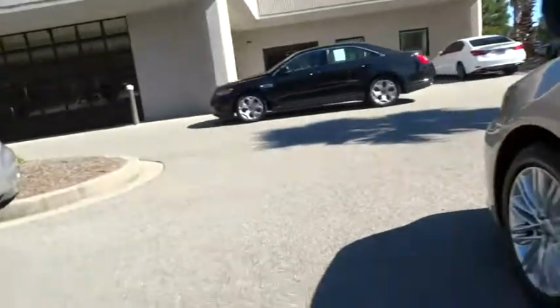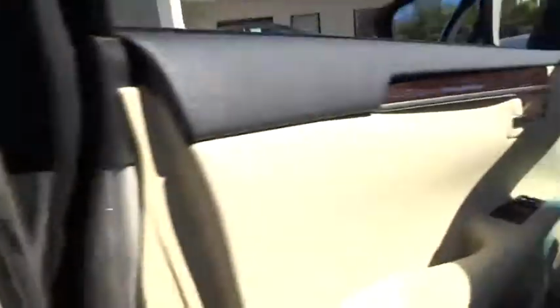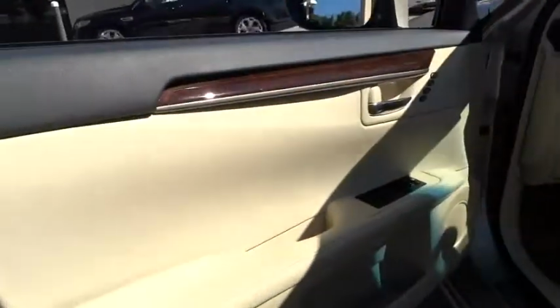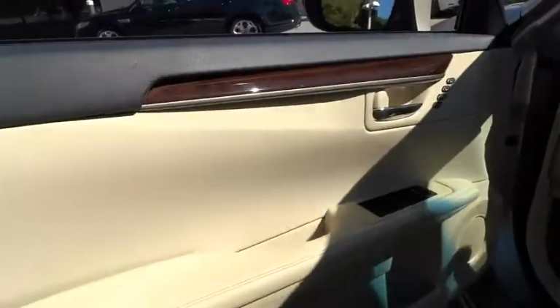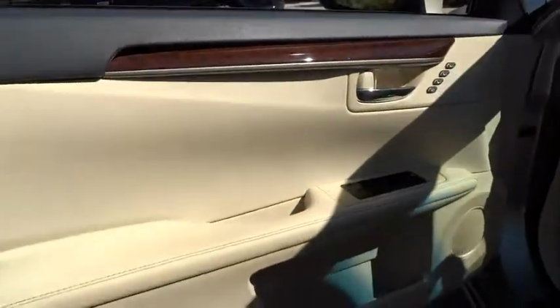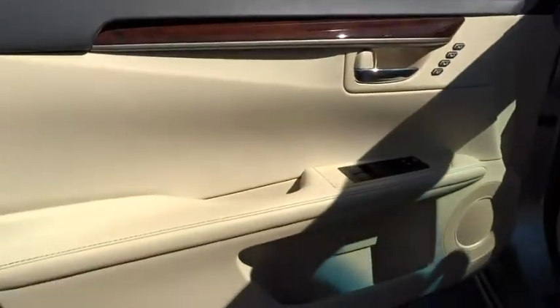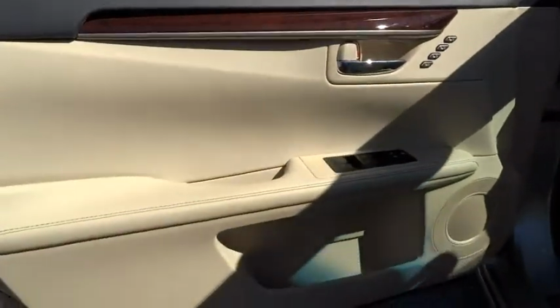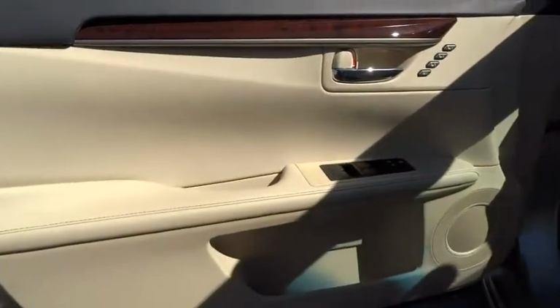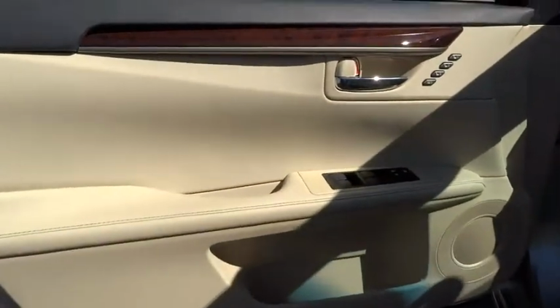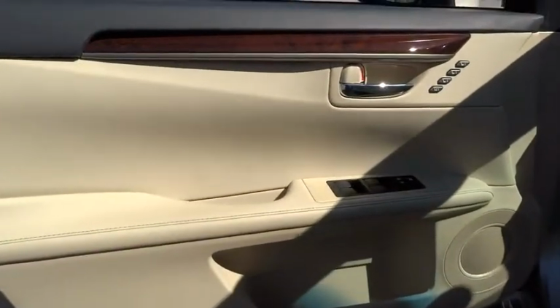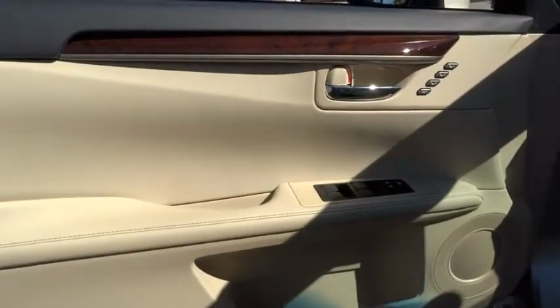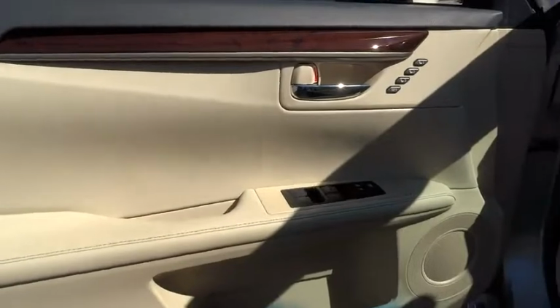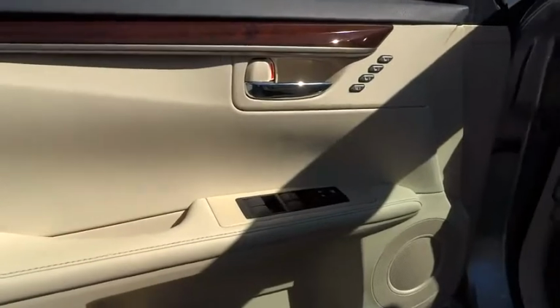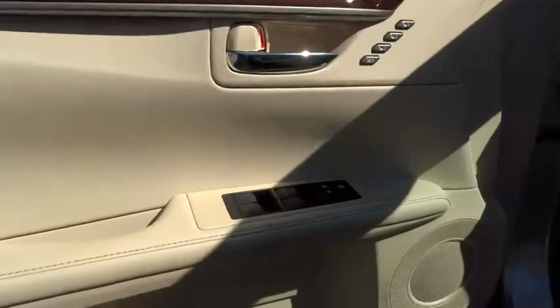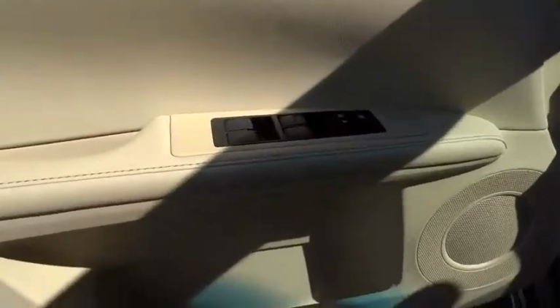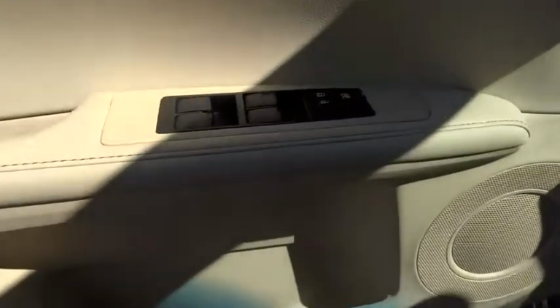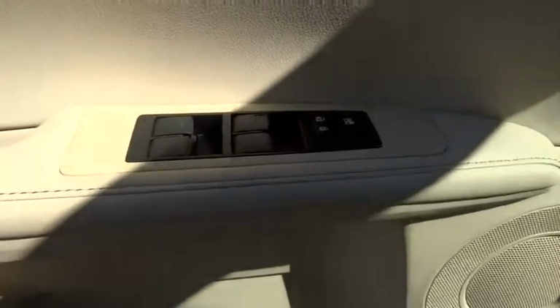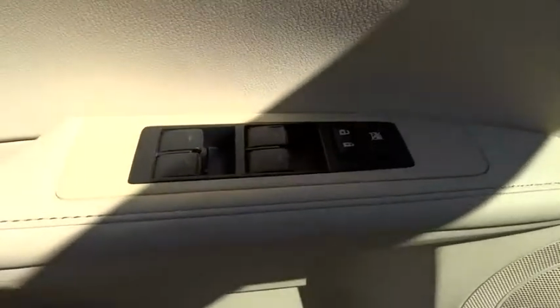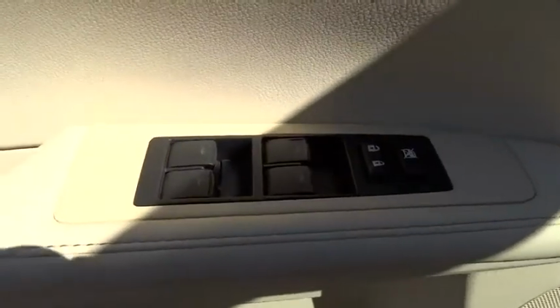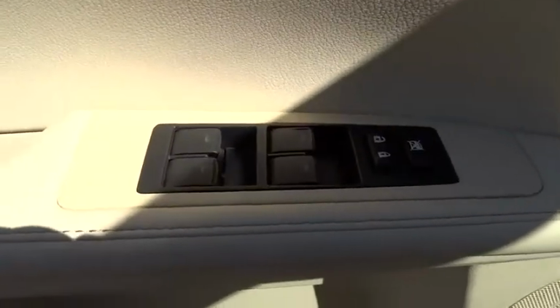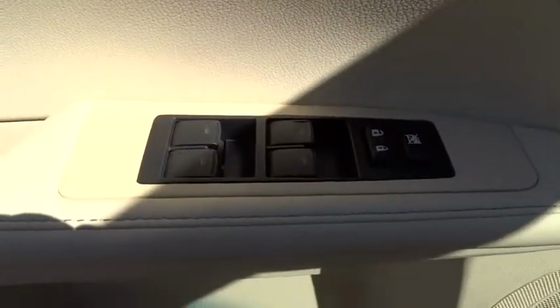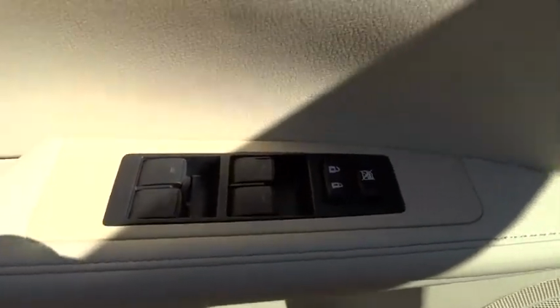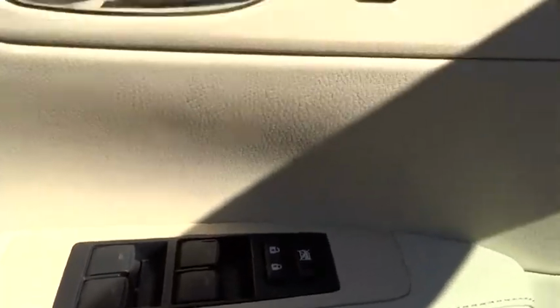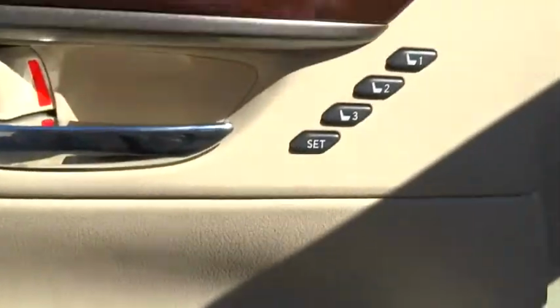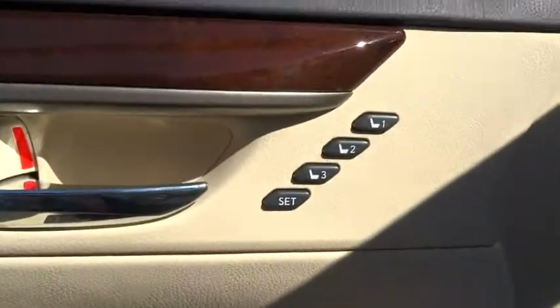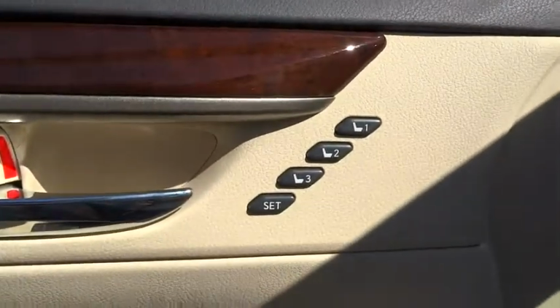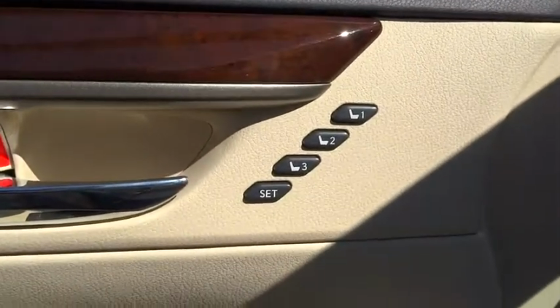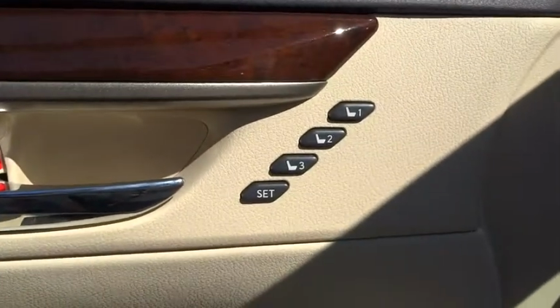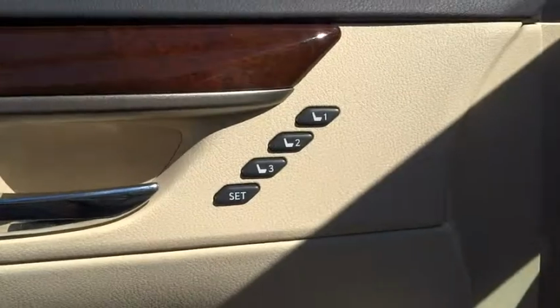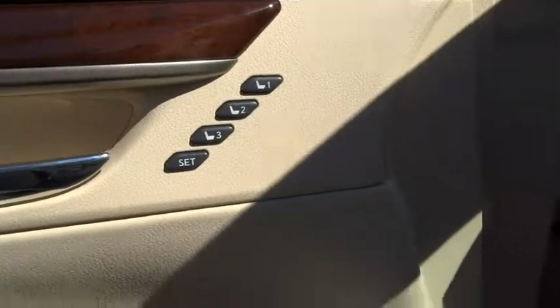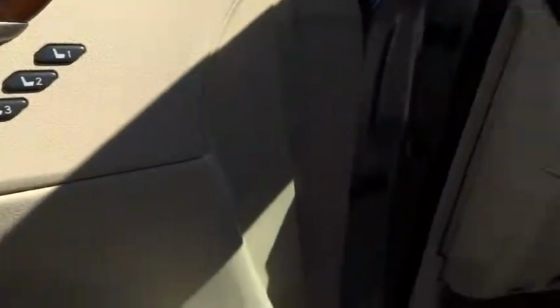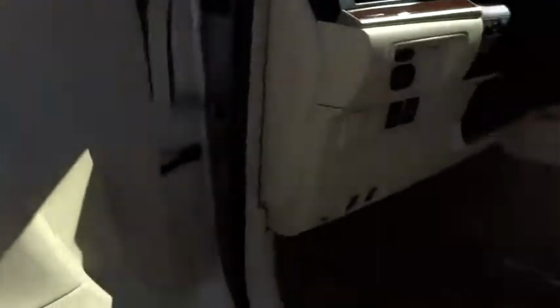Power steering, driver airbag, adjustable steering wheel, keyless start, cruise control, four-wheel disc brakes, front floor mats, keyless entry.